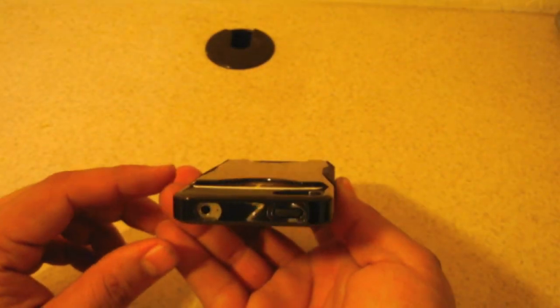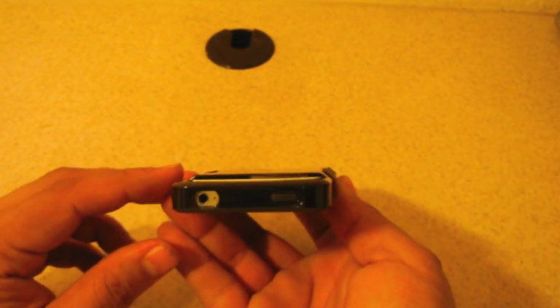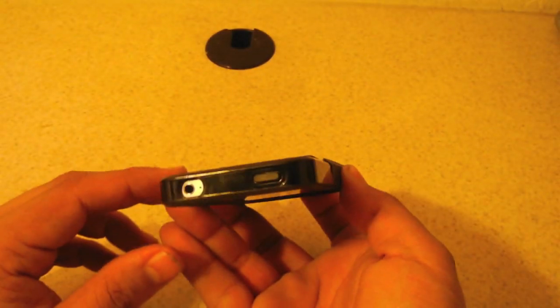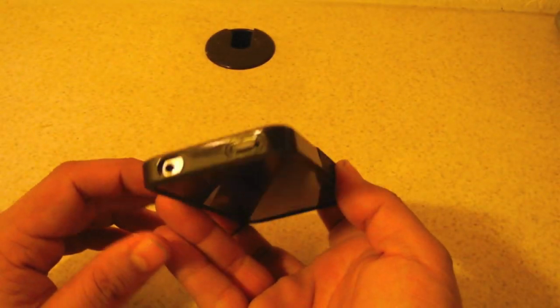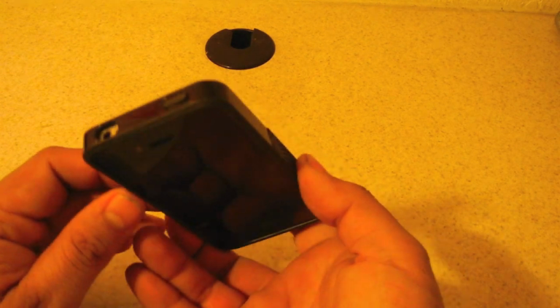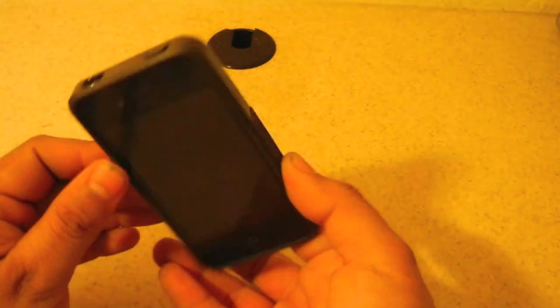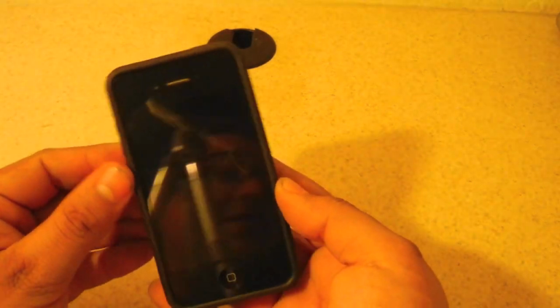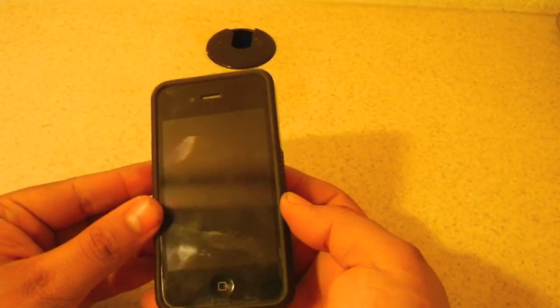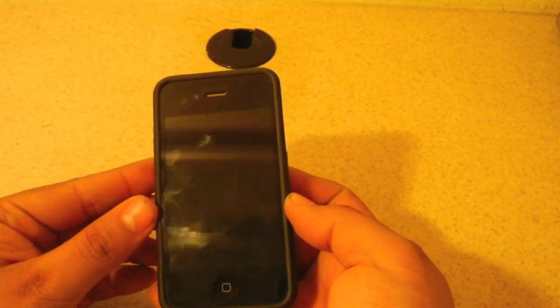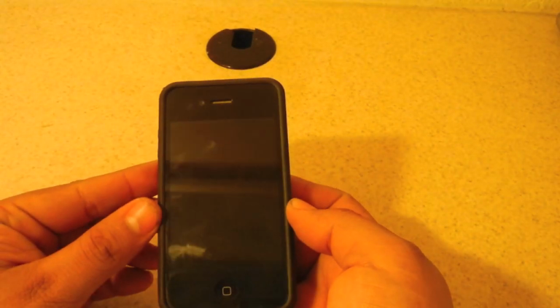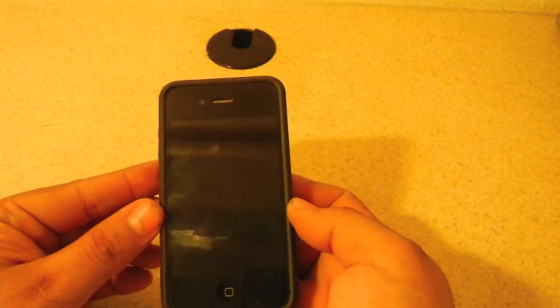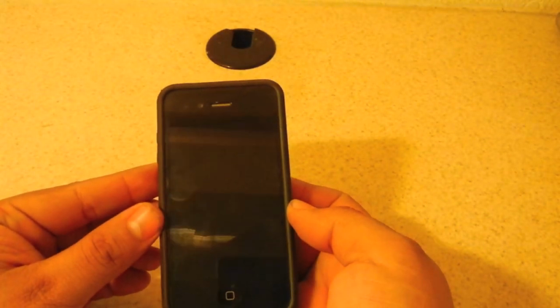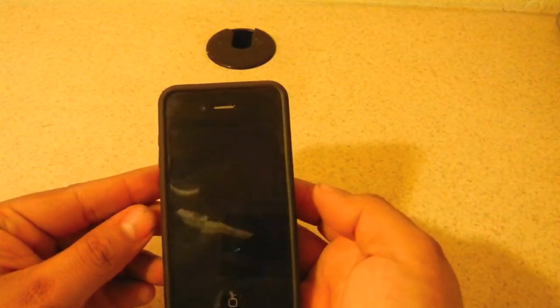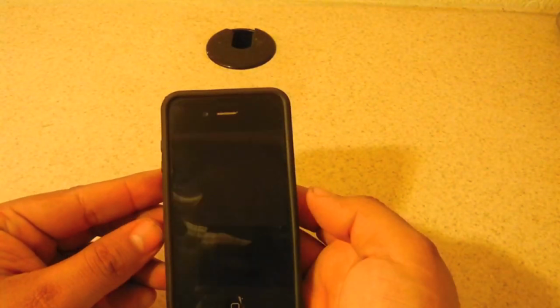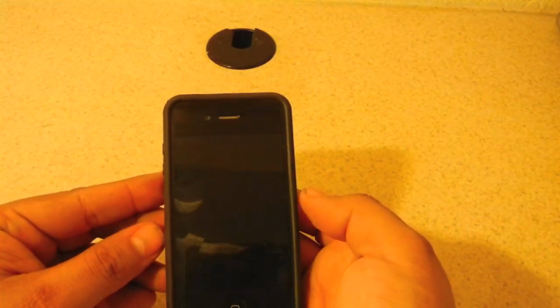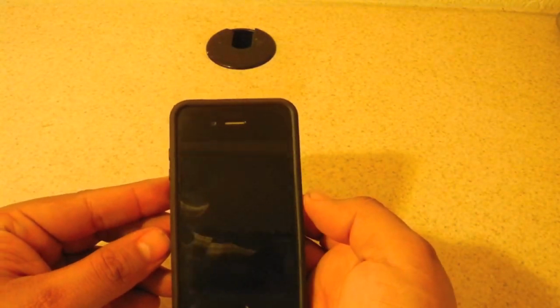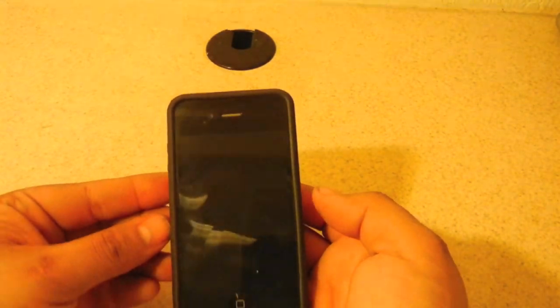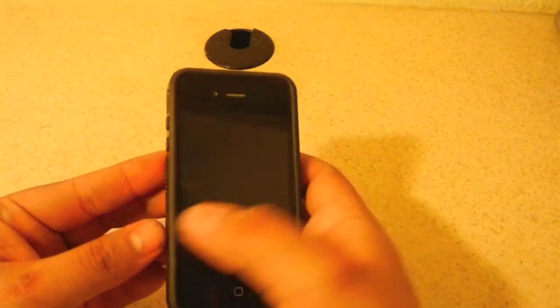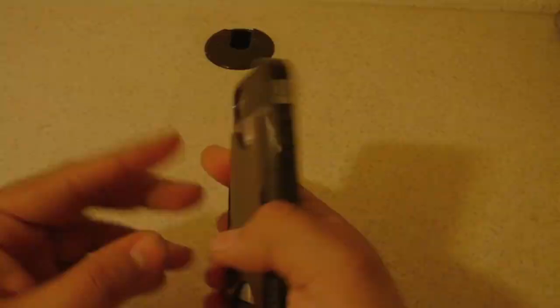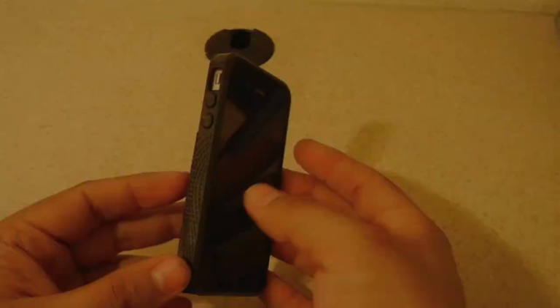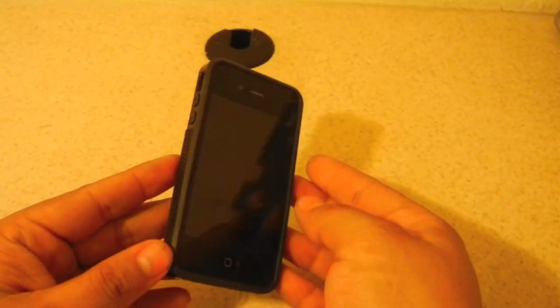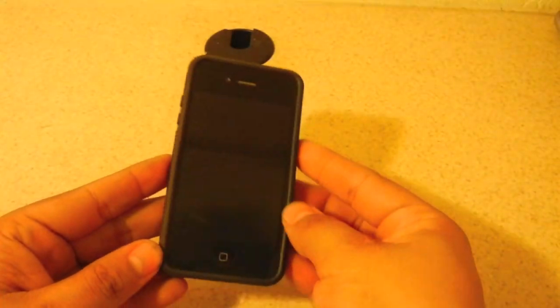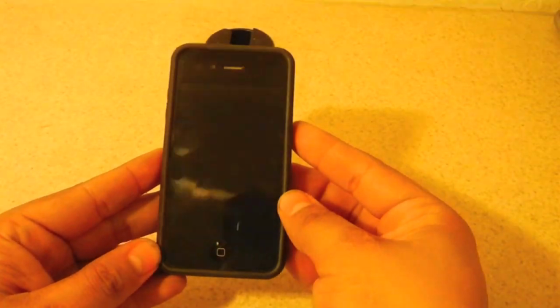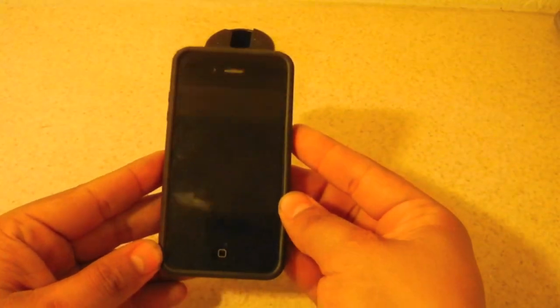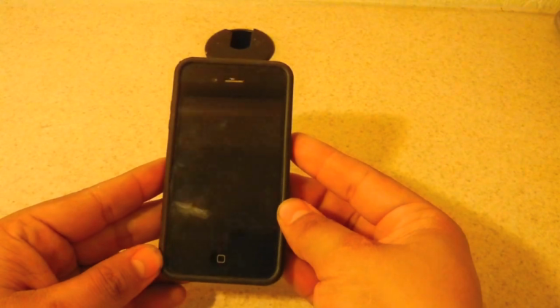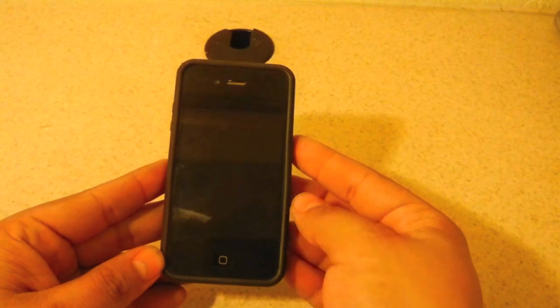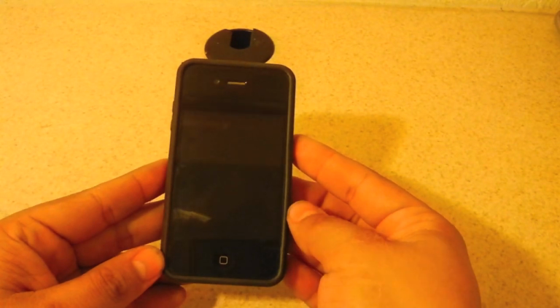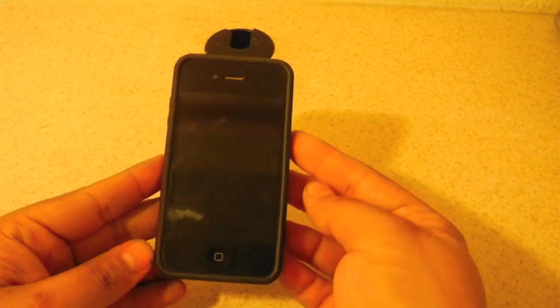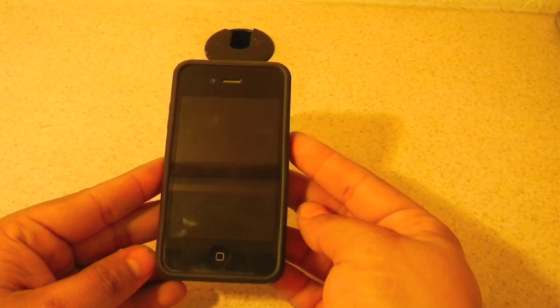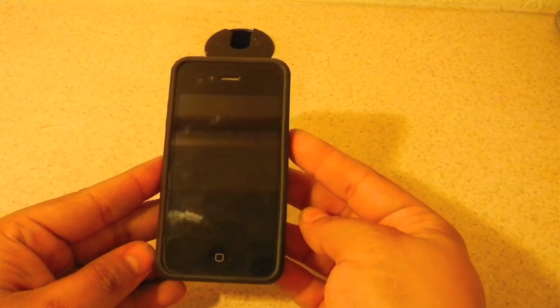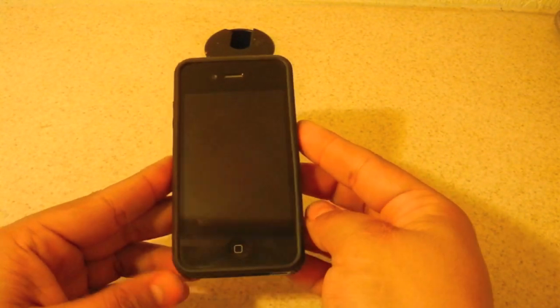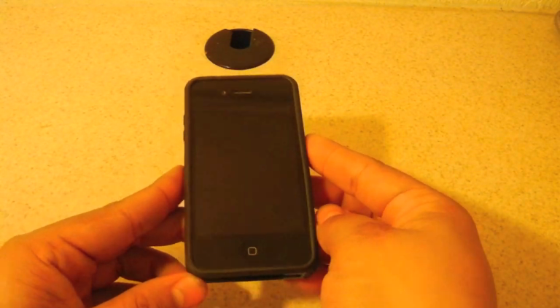So guys, check Casemate out. This is the iPhone 4 and 4S Pop ID case. I hope you enjoyed this review, and good luck in your case hunting.